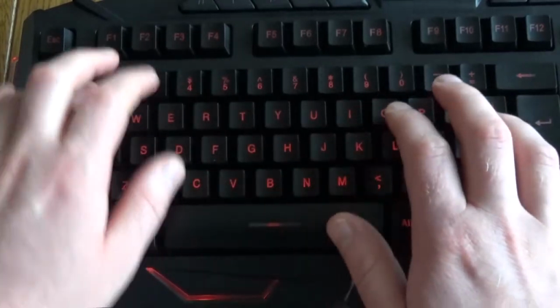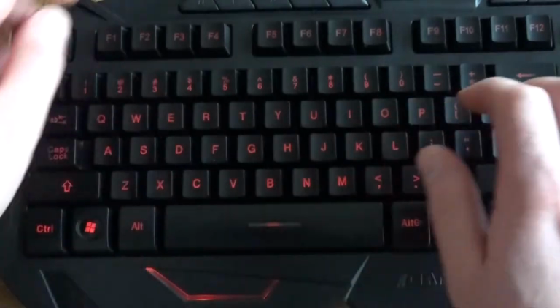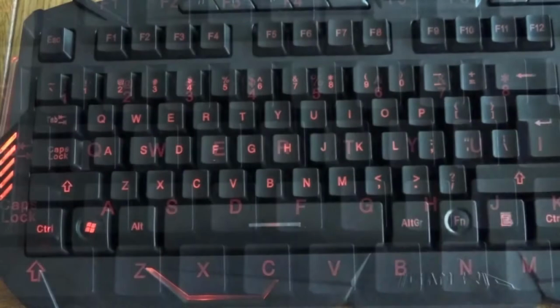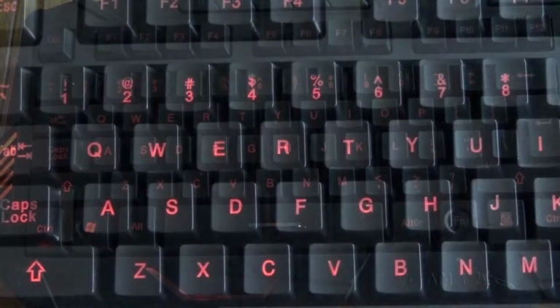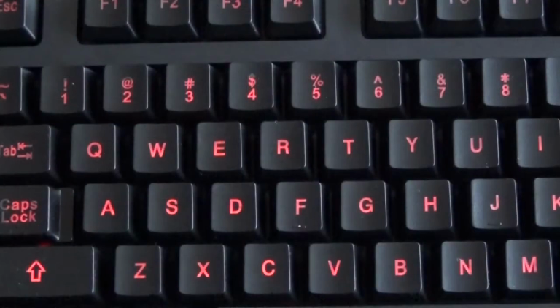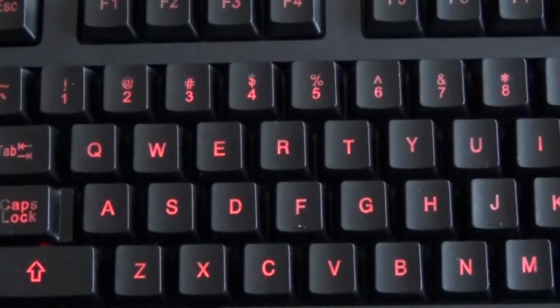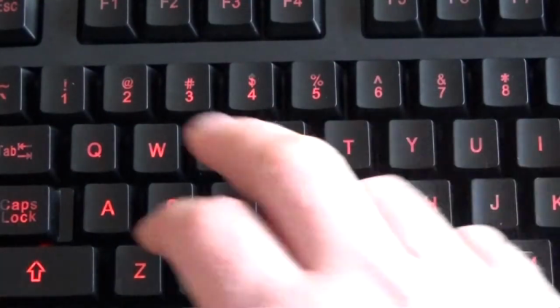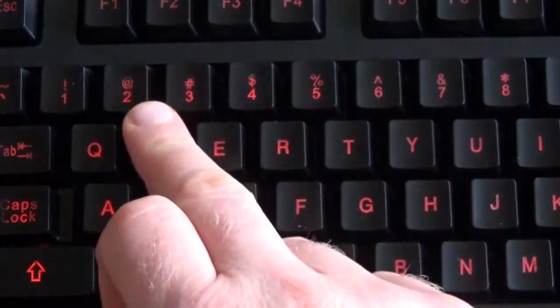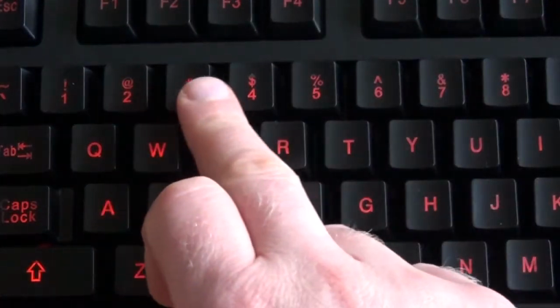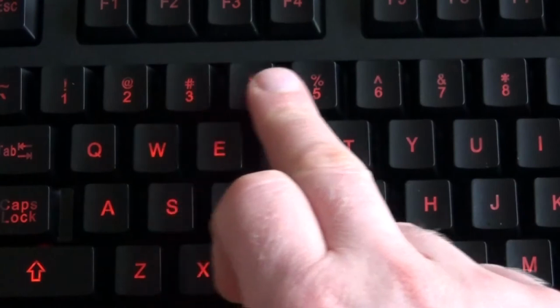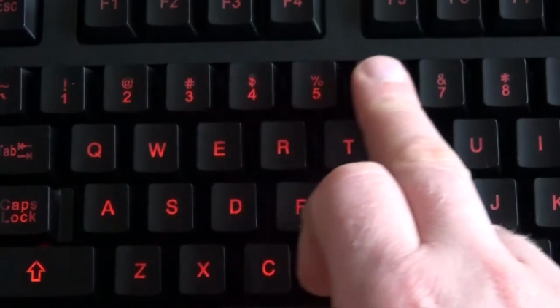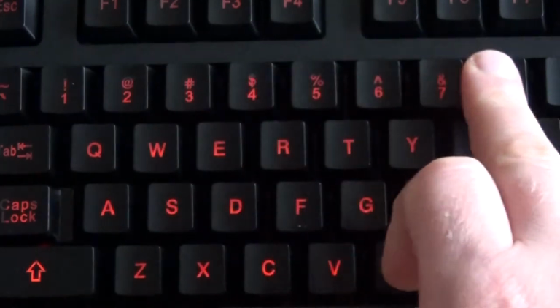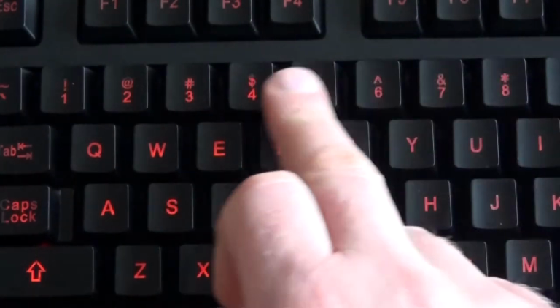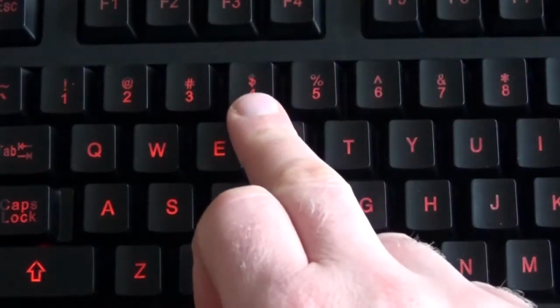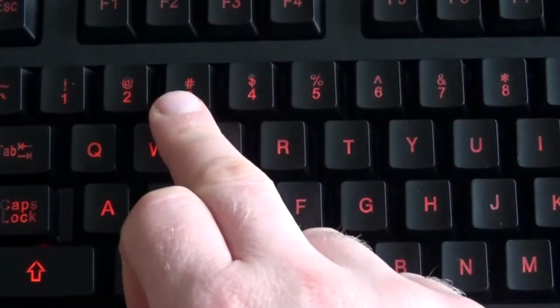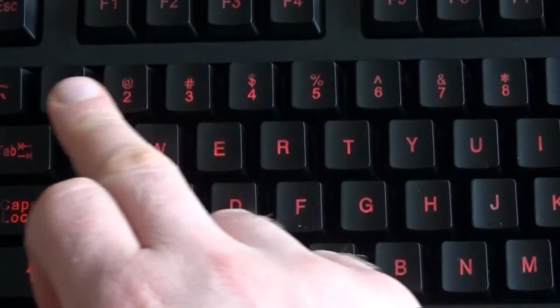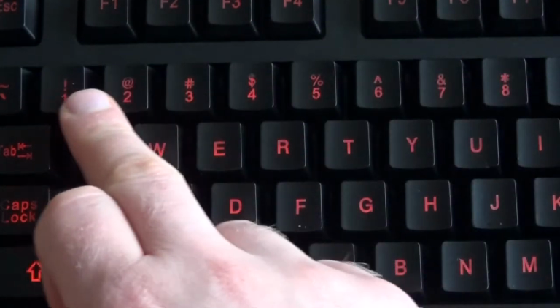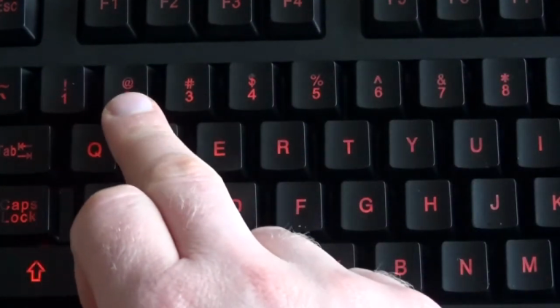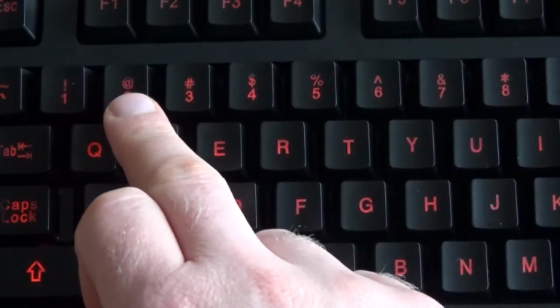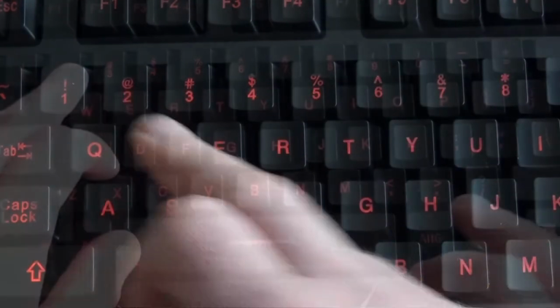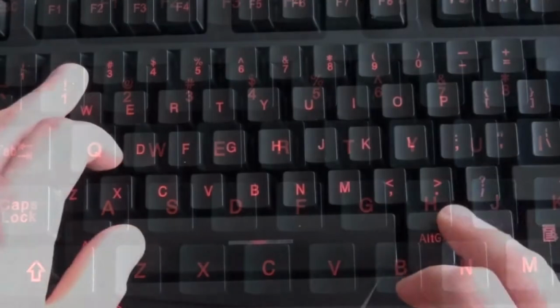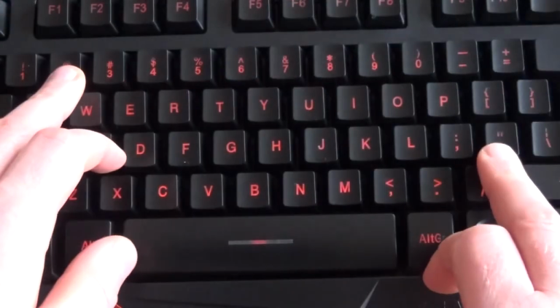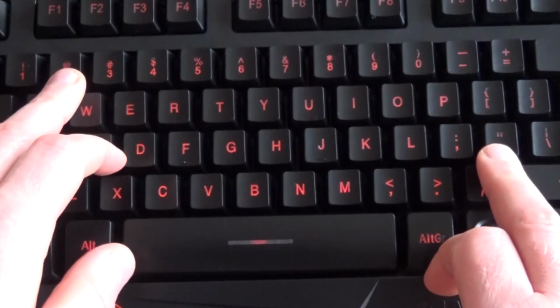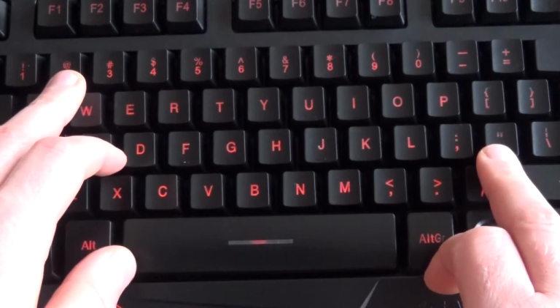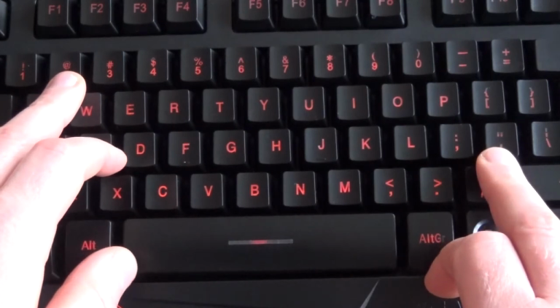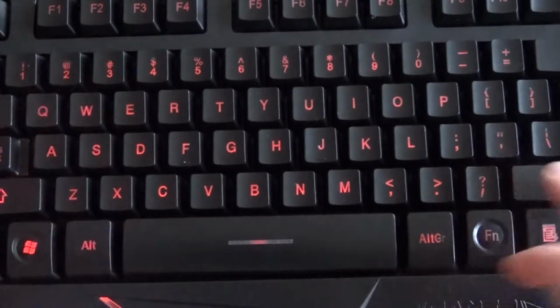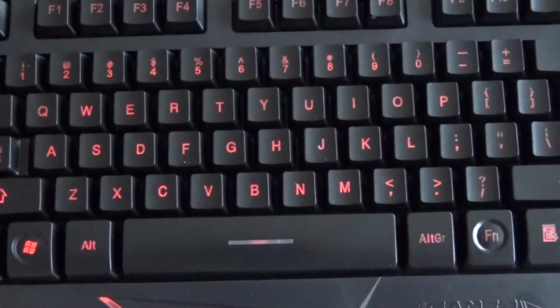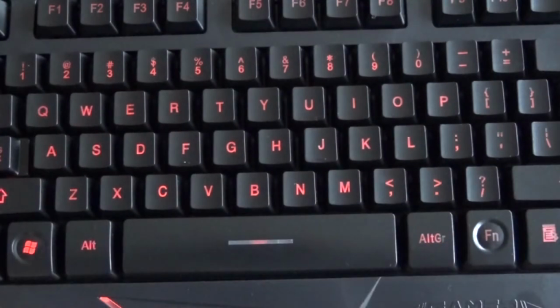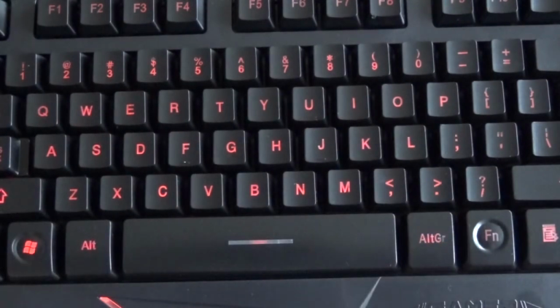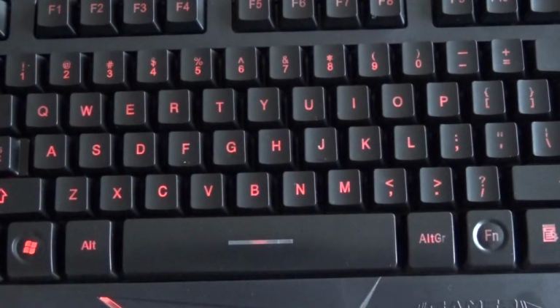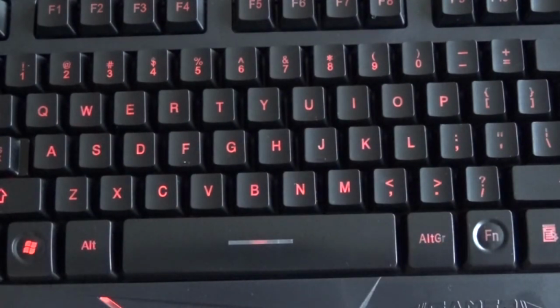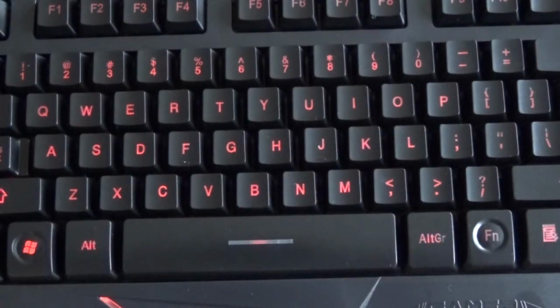One thing to be aware of is that this is a US layout, and that means there's no pound key on the top, and some of the keys are labeled incorrectly — so for example the at sign and the quotation key are the wrong way around for UK layout.